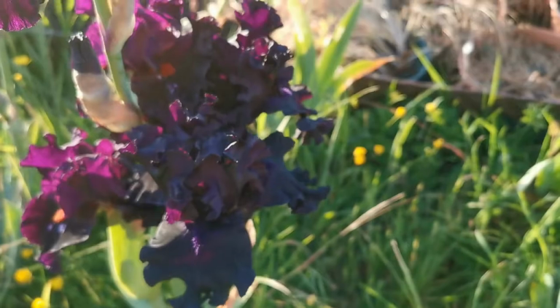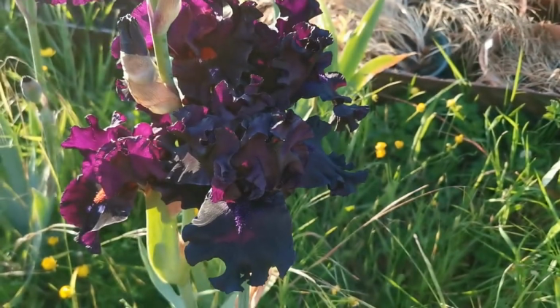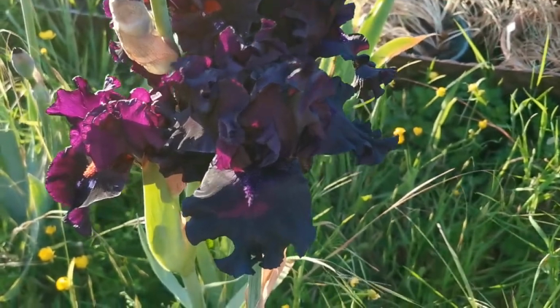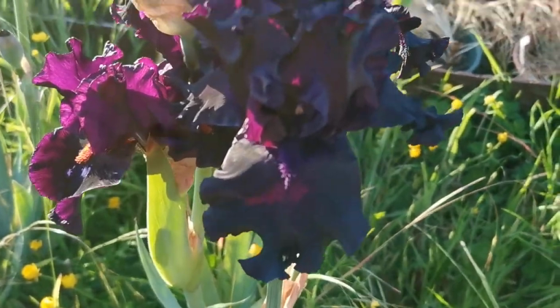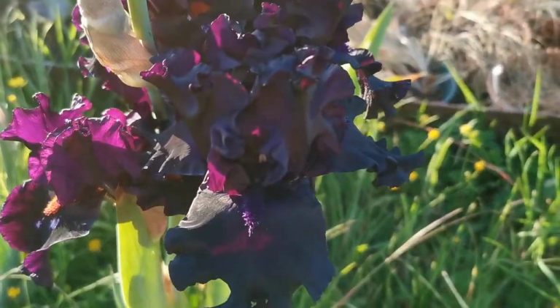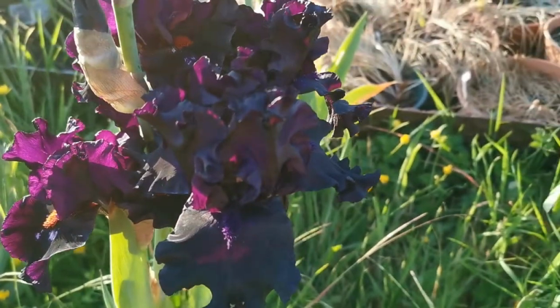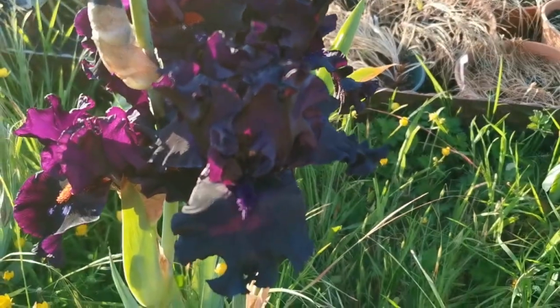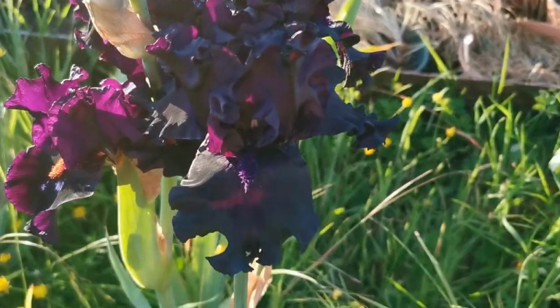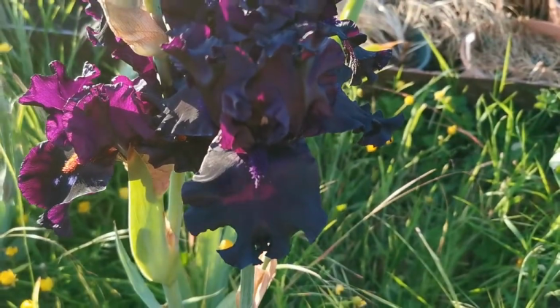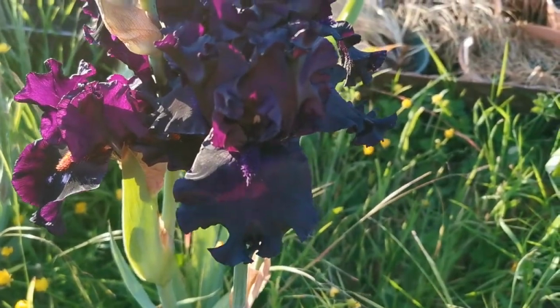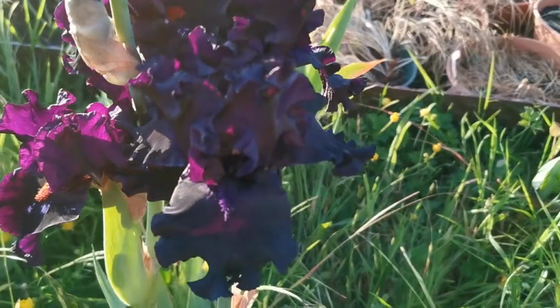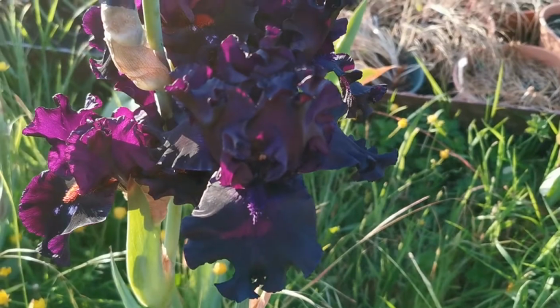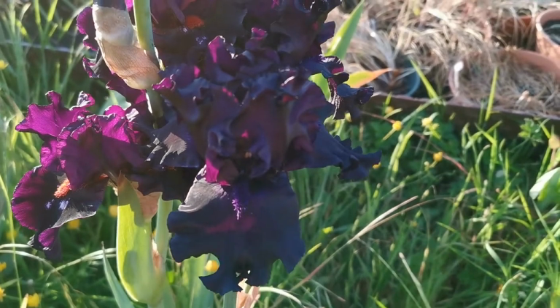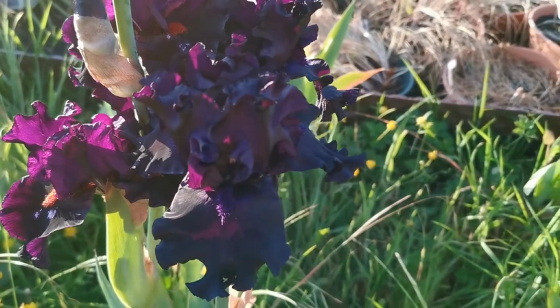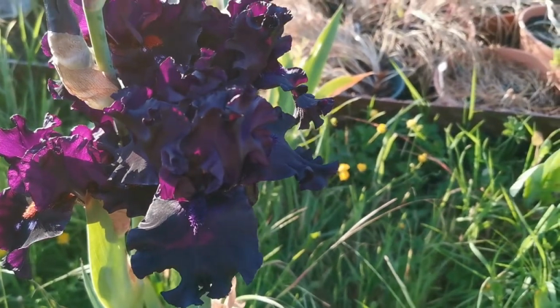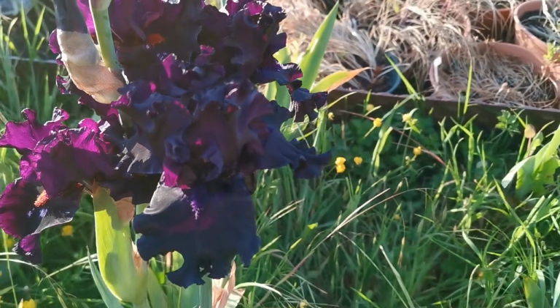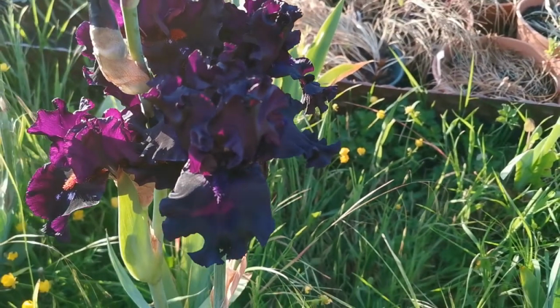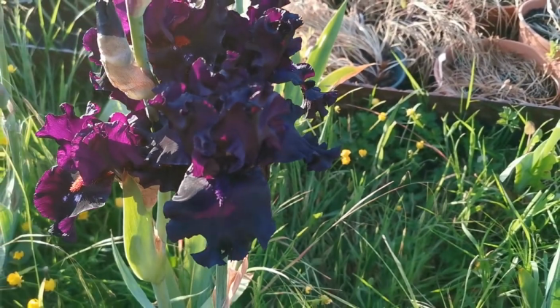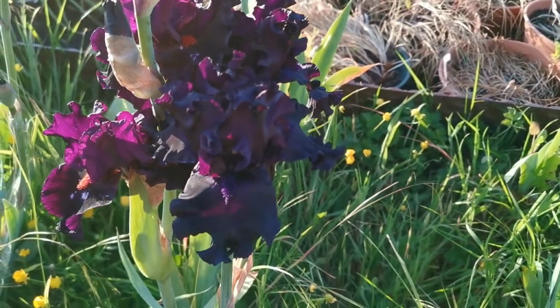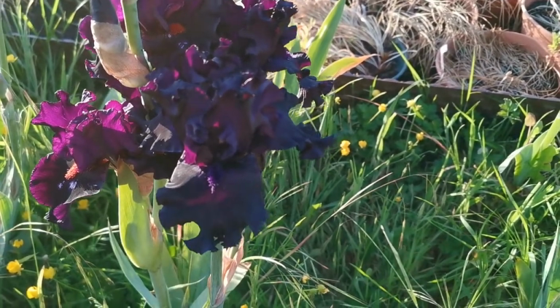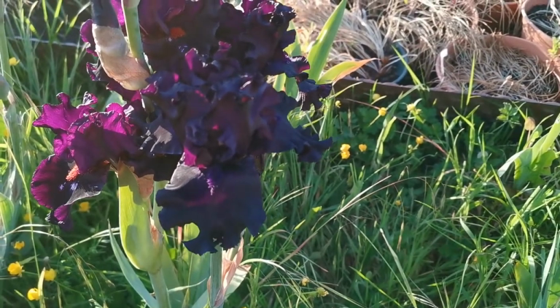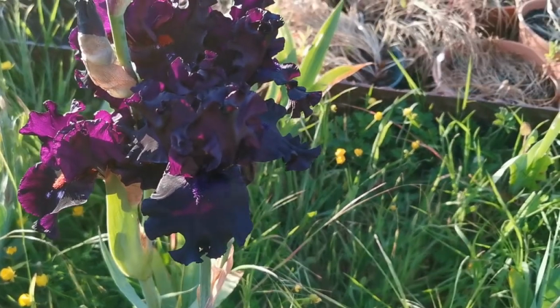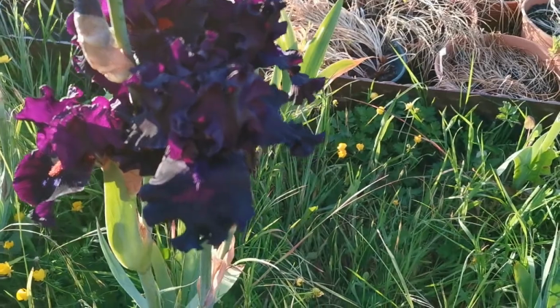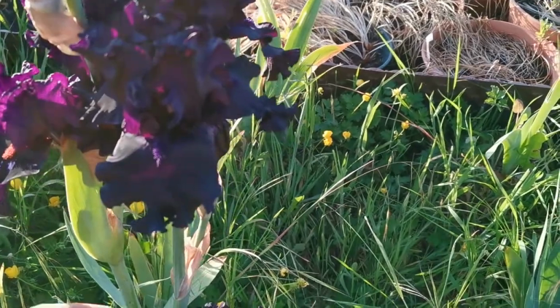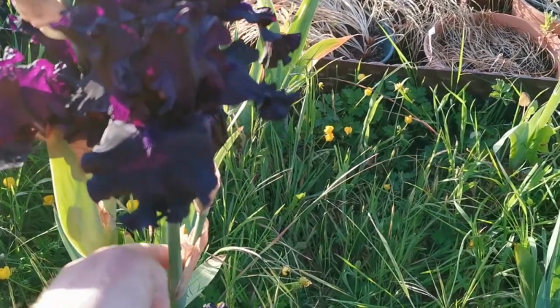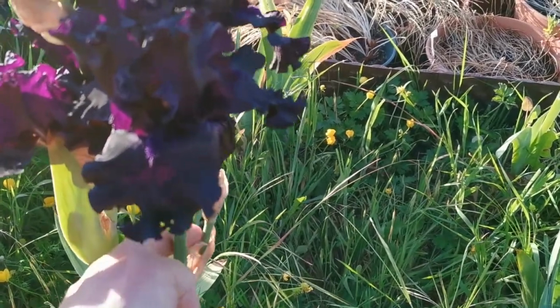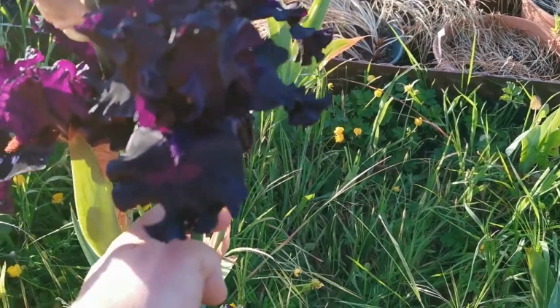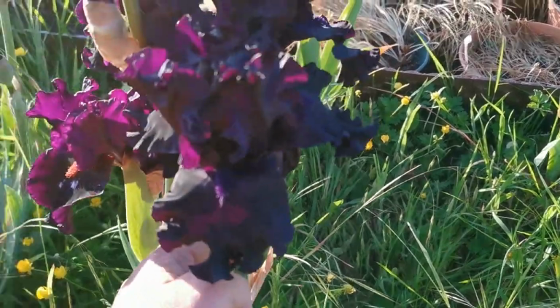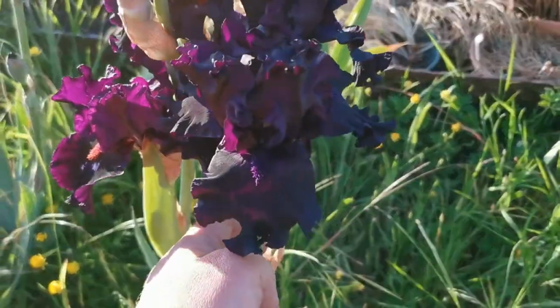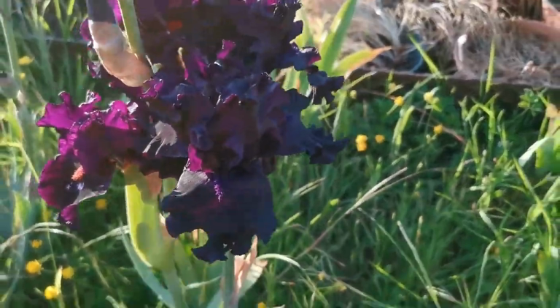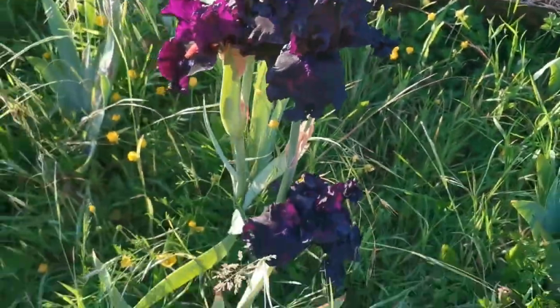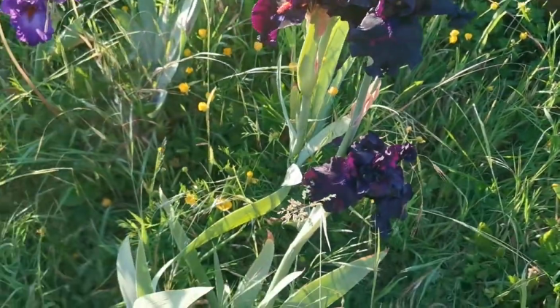Hey guys, second iris video of the day, and this is Night Ruler. The plant is a tall bearded iris that can grow up to 99 centimeters. This one in particular is a bit bent, however.